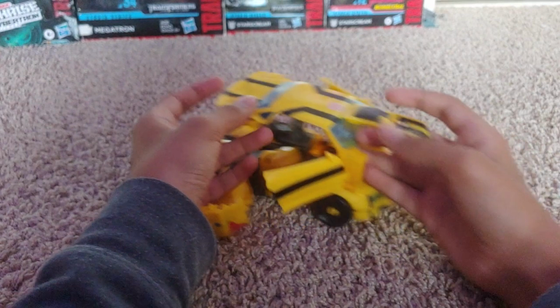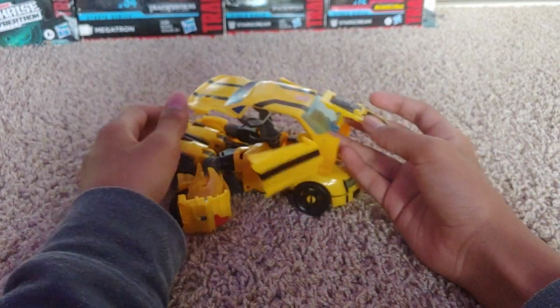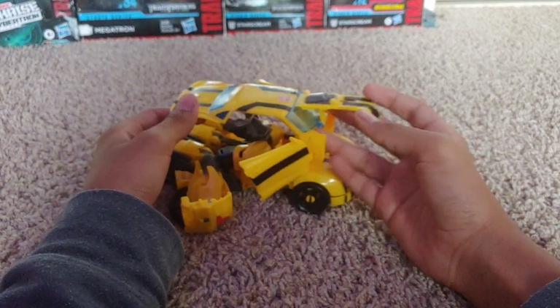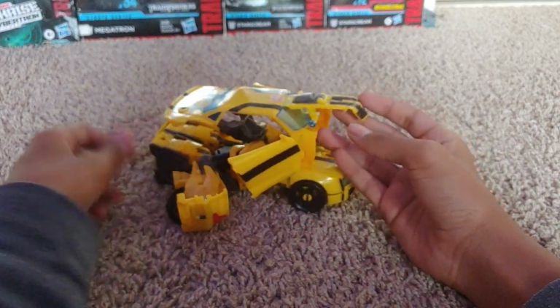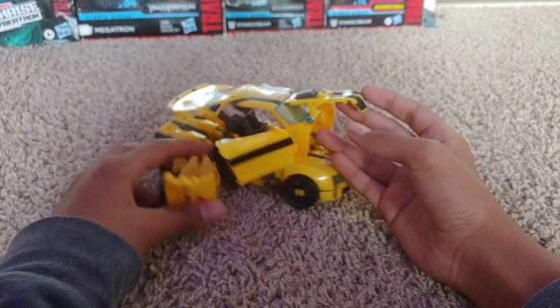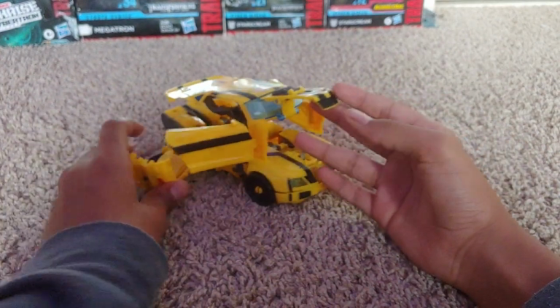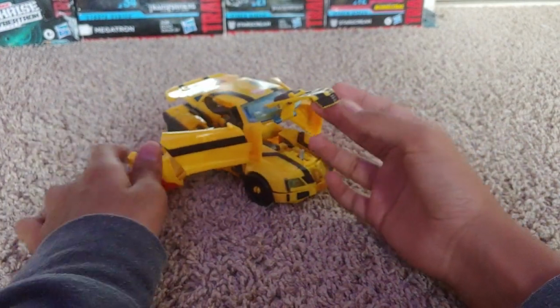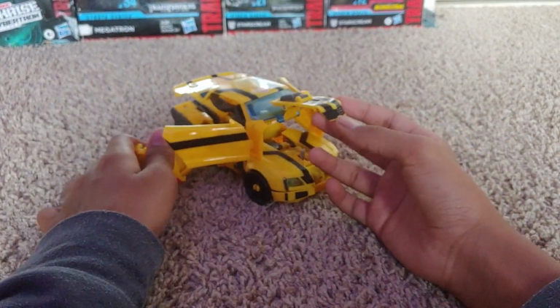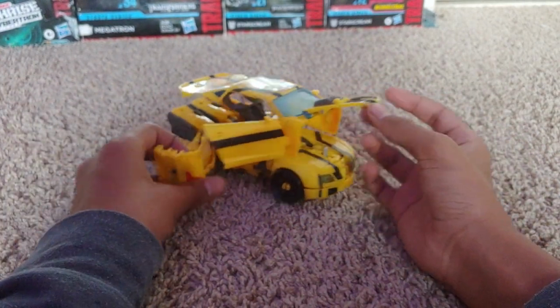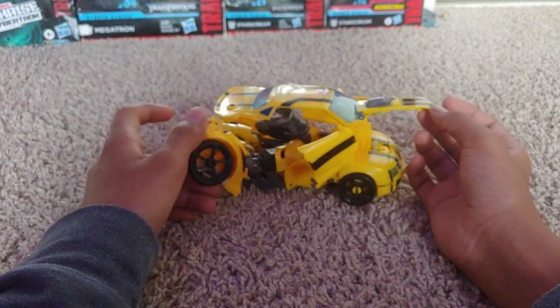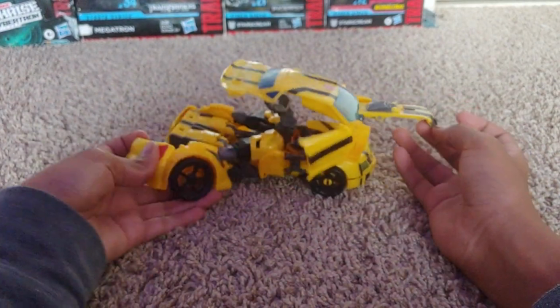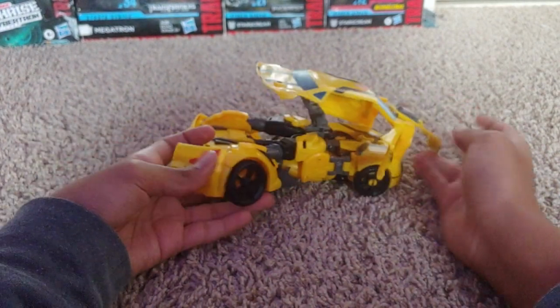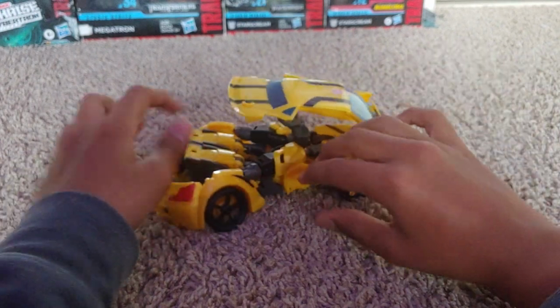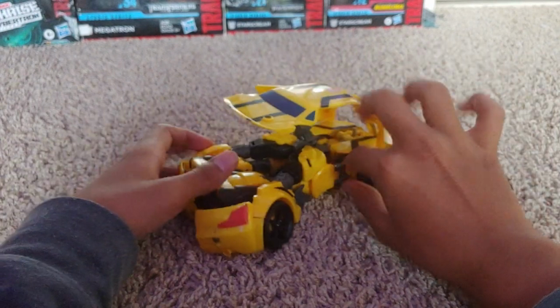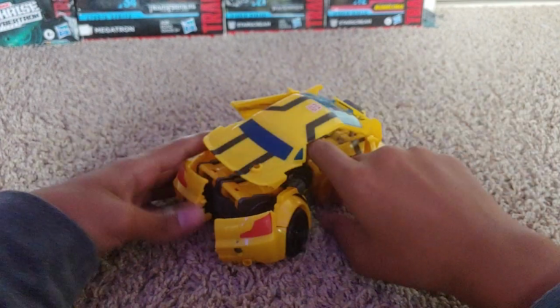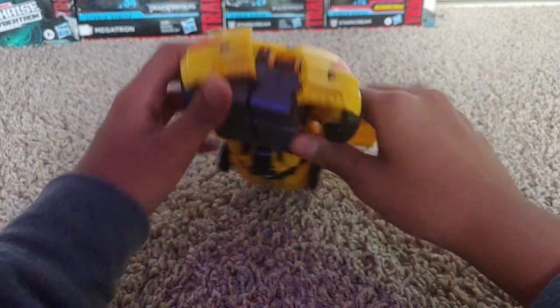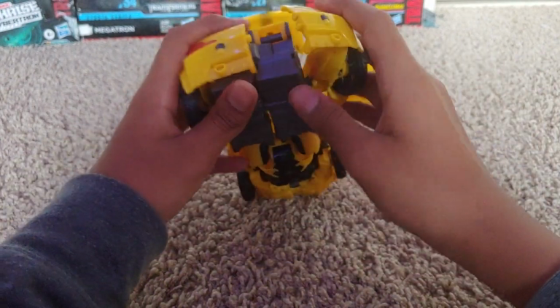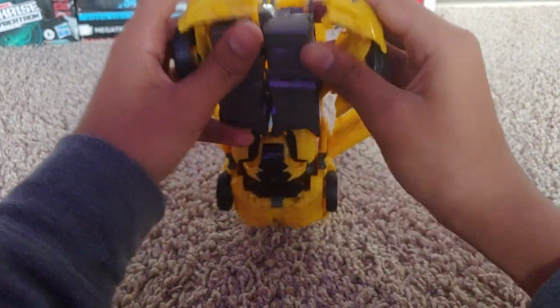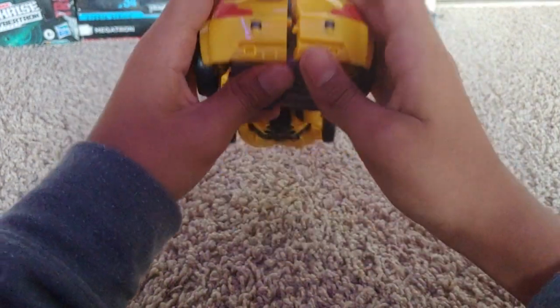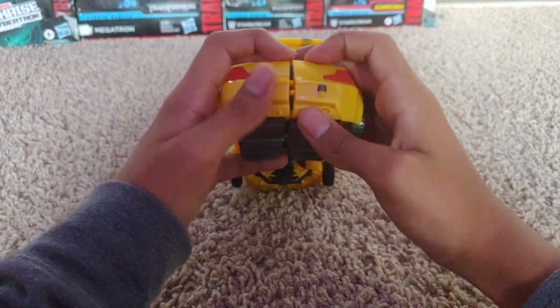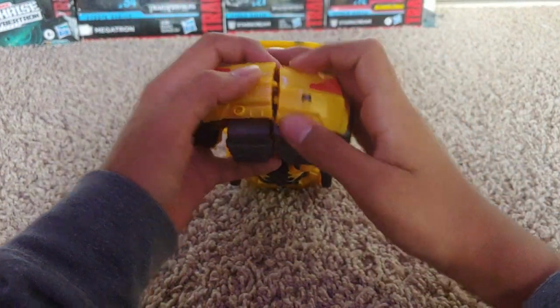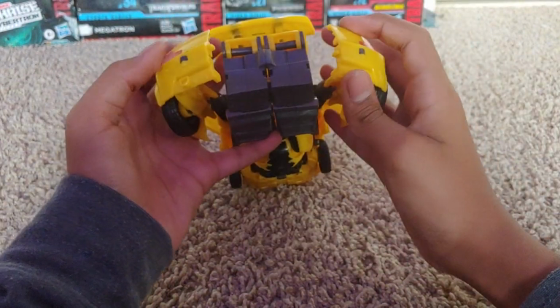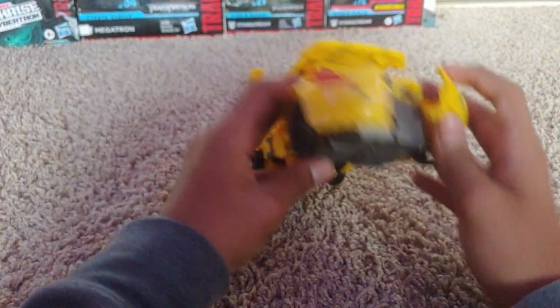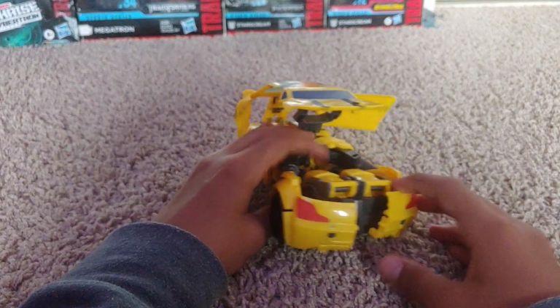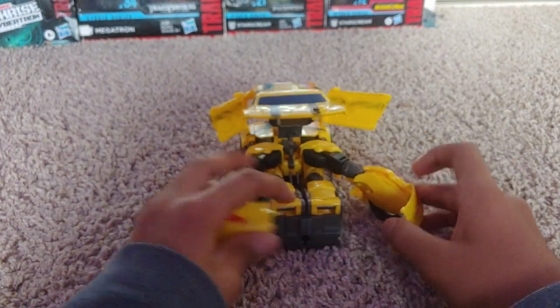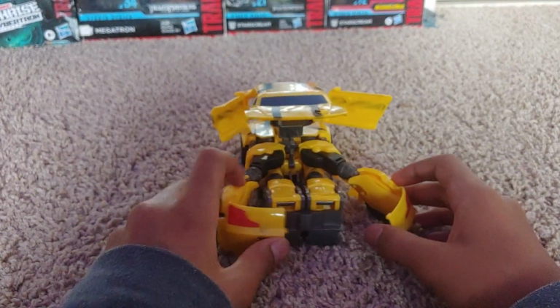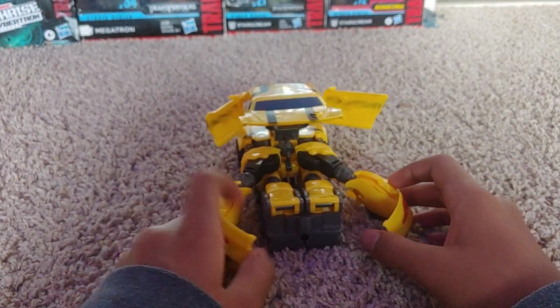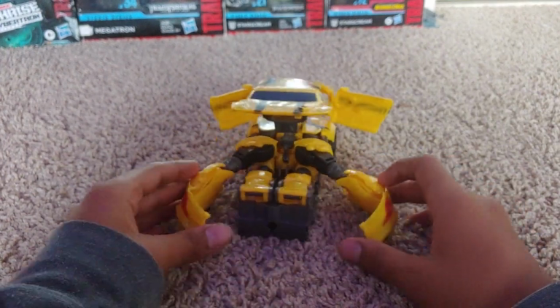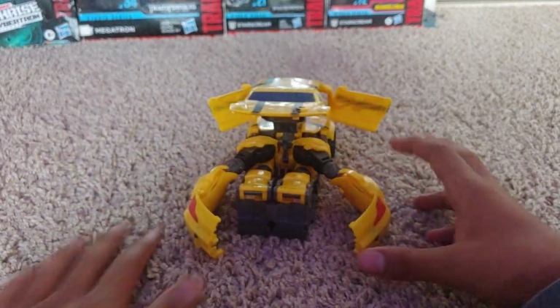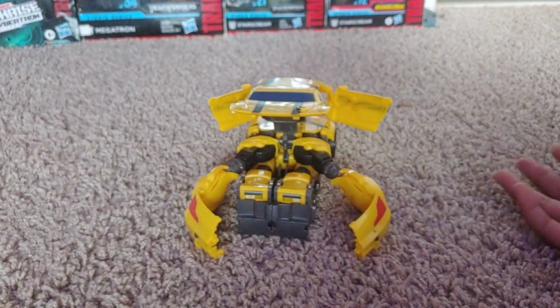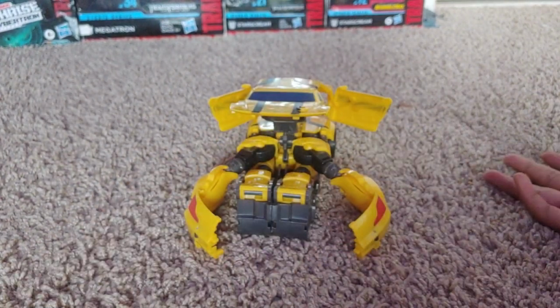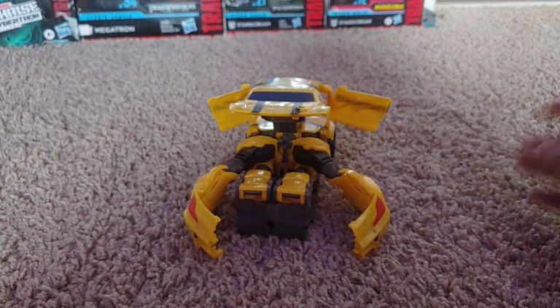Right now you should have something that looks sort of like this. Then you want to take the arms and just move them around the back. Since they're already like this, they should look something like this right now — hopefully for you they're like this.